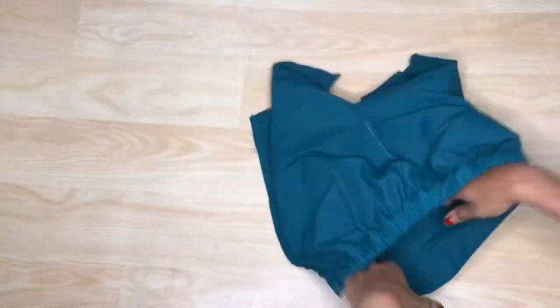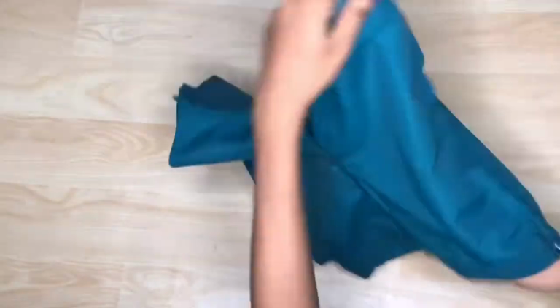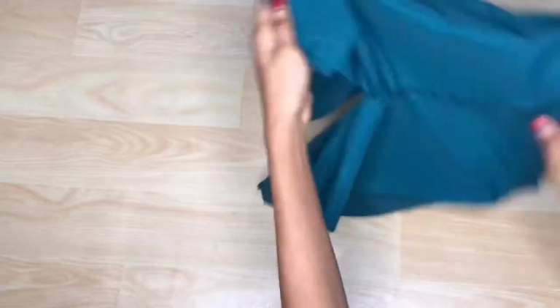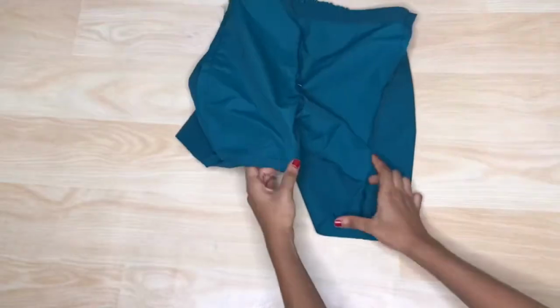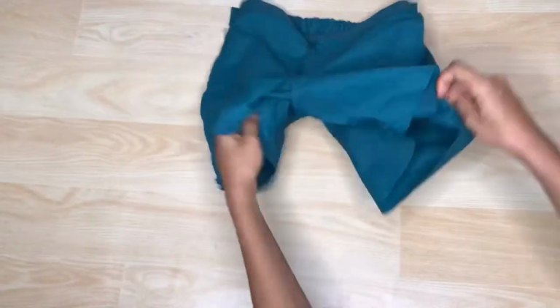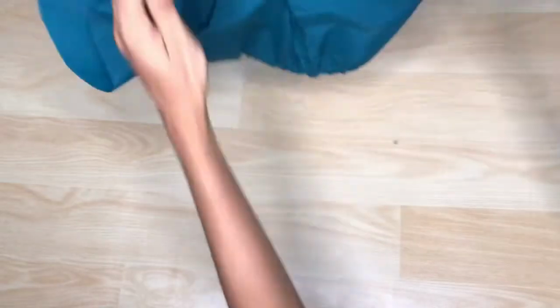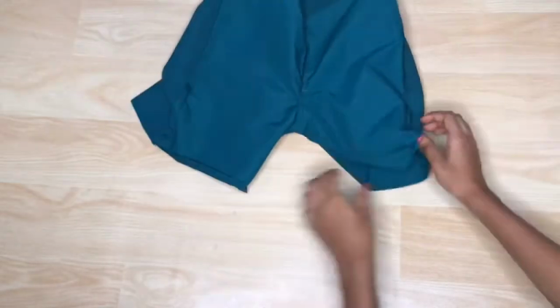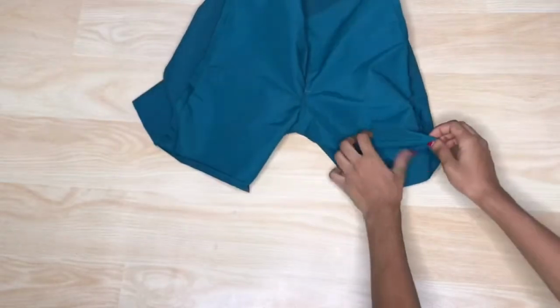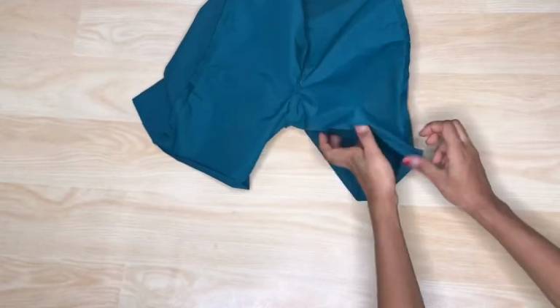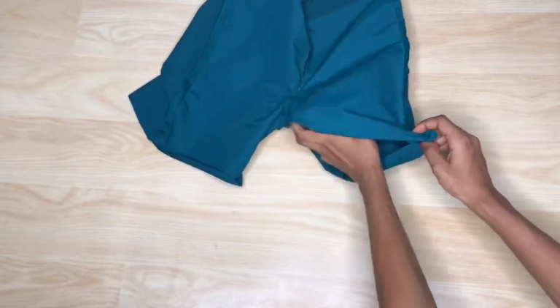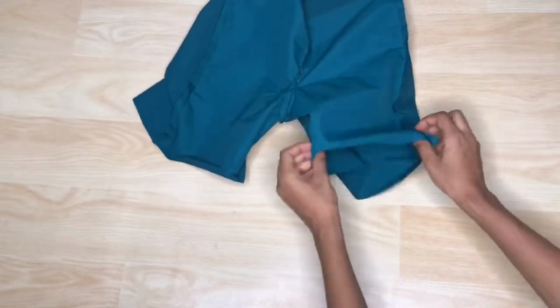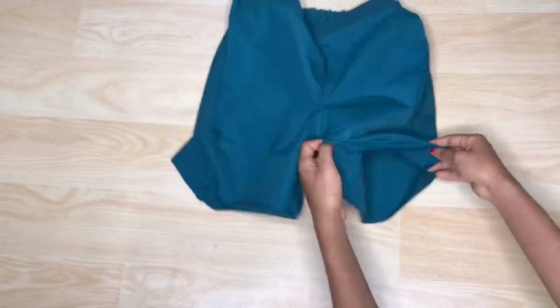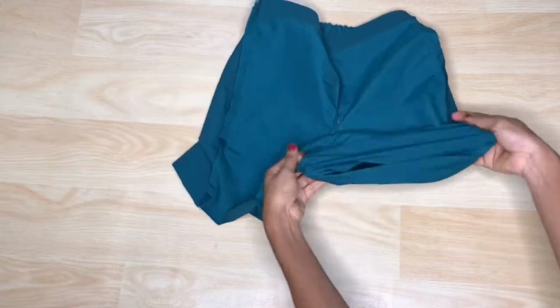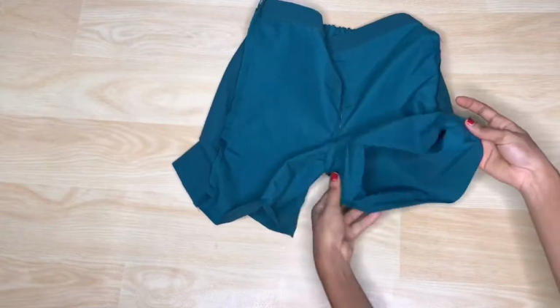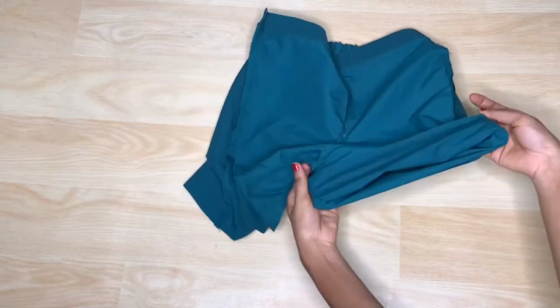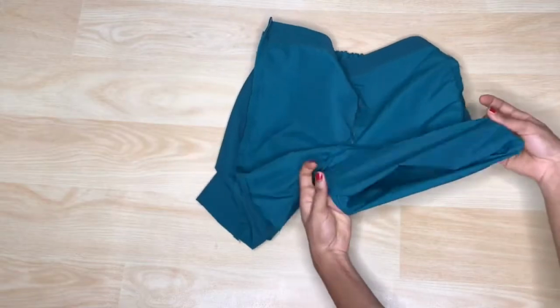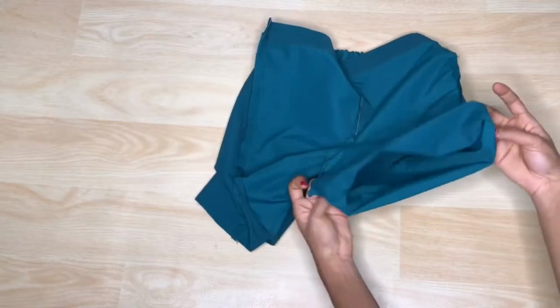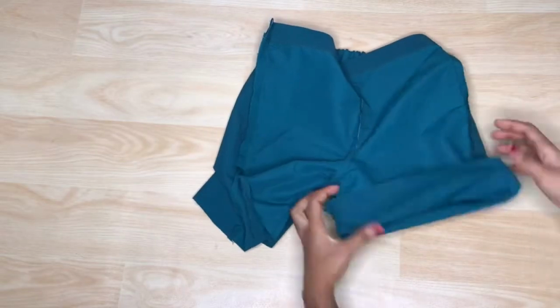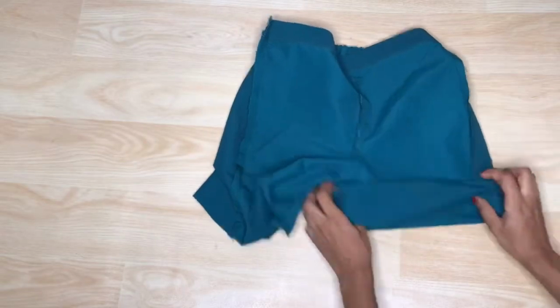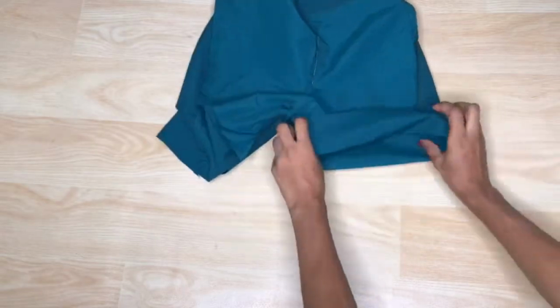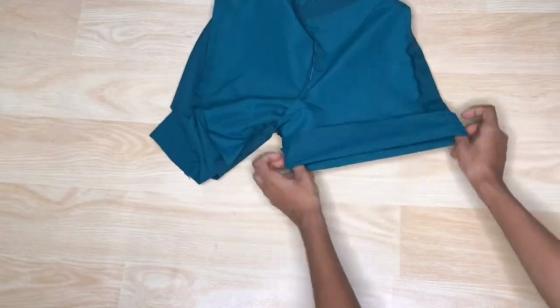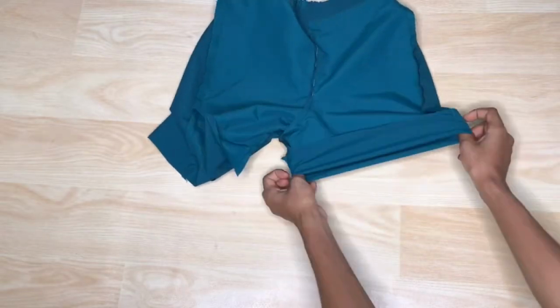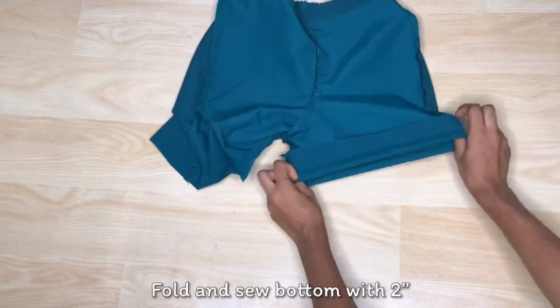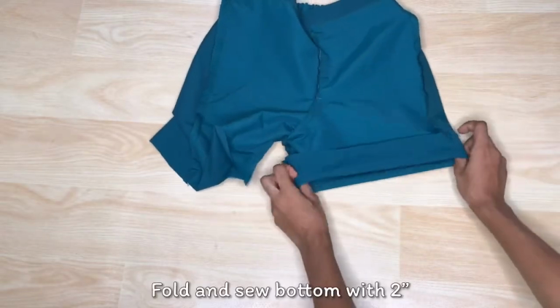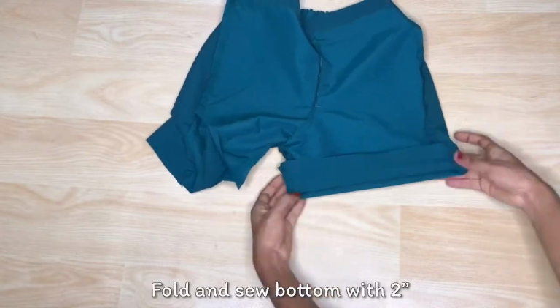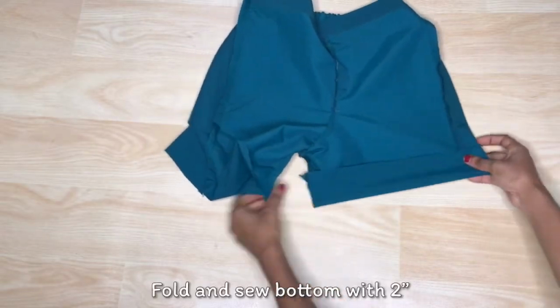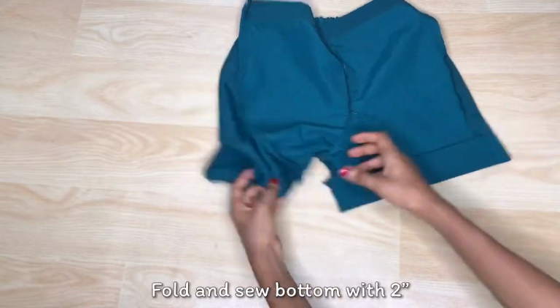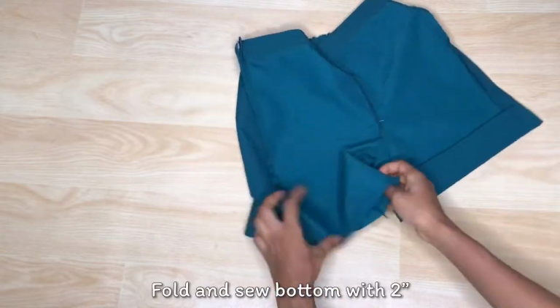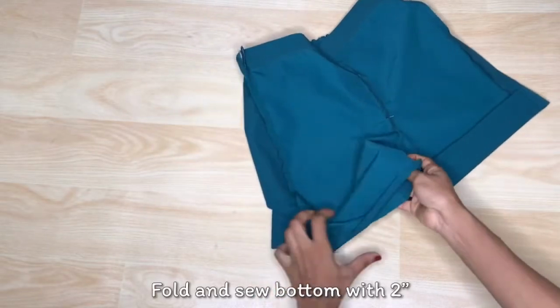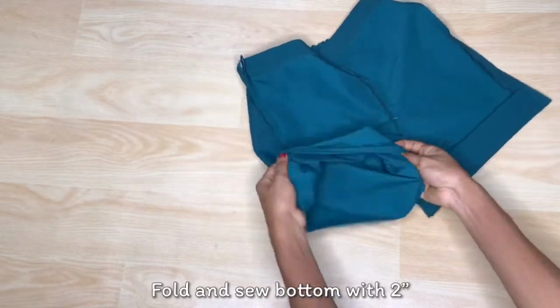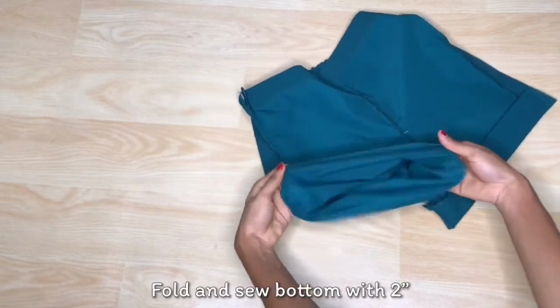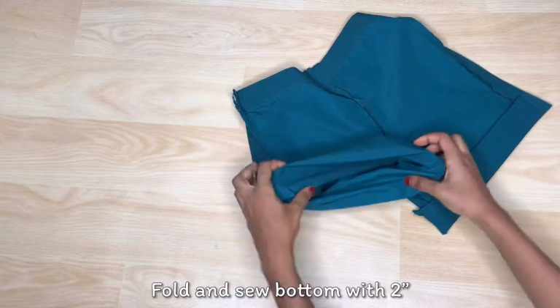The final step is folding the bottom seam, which we took 2 inches for, so I'll be folding the bottom seam by 2 inches.